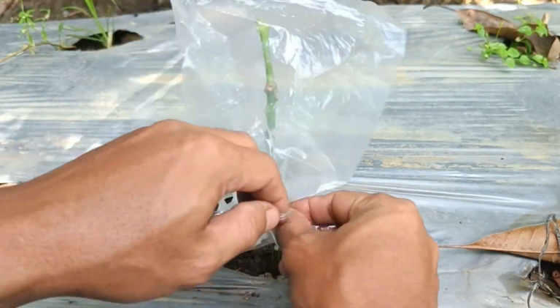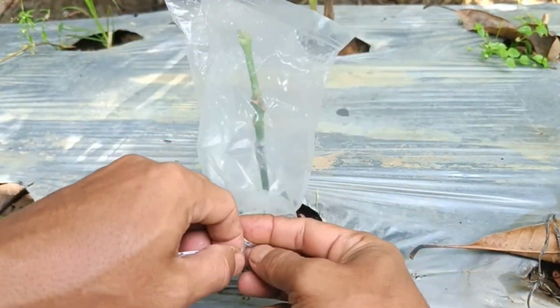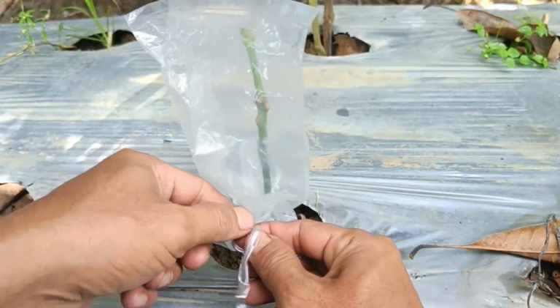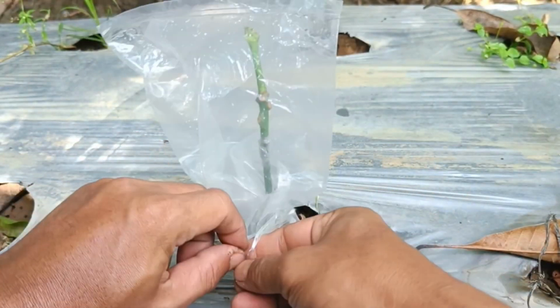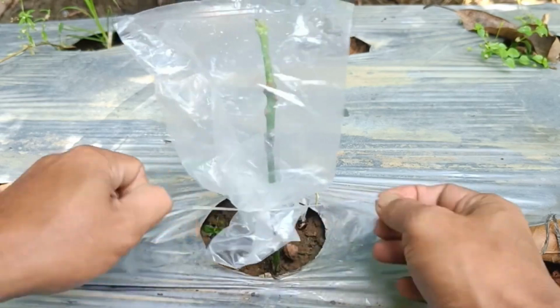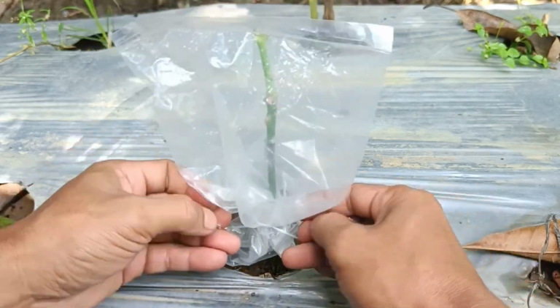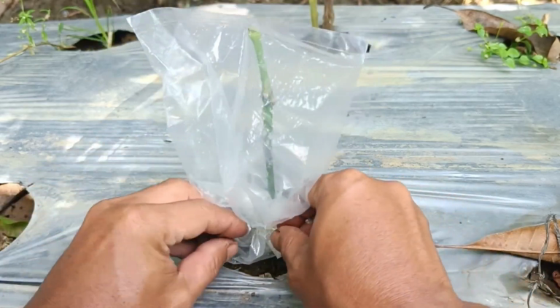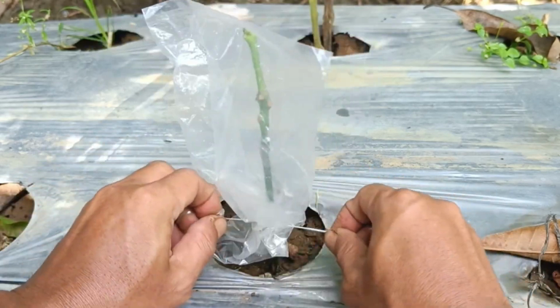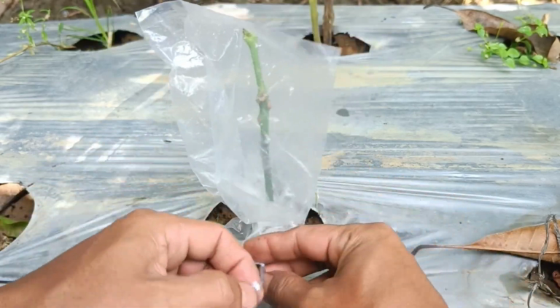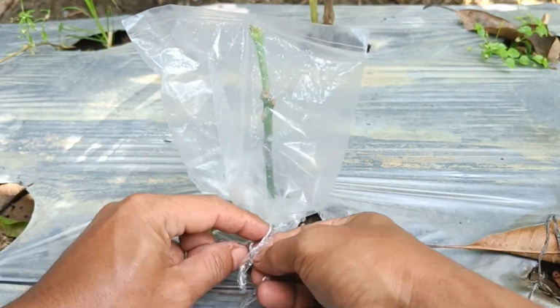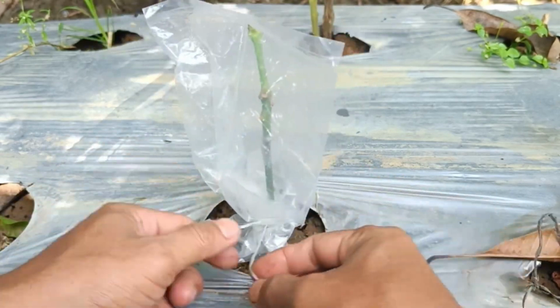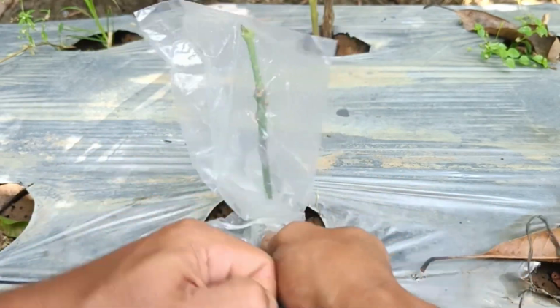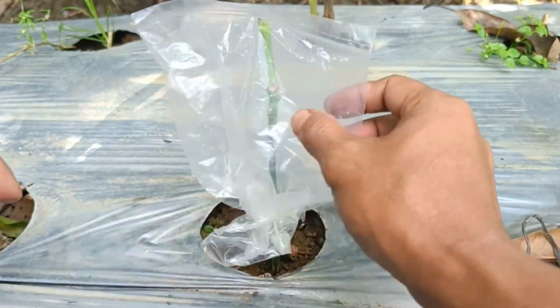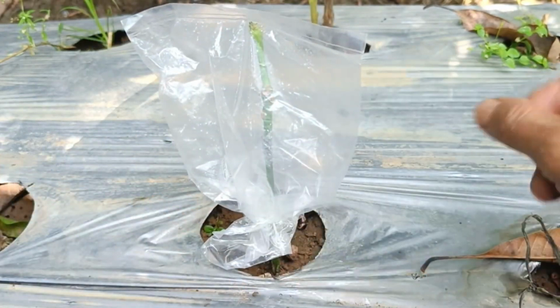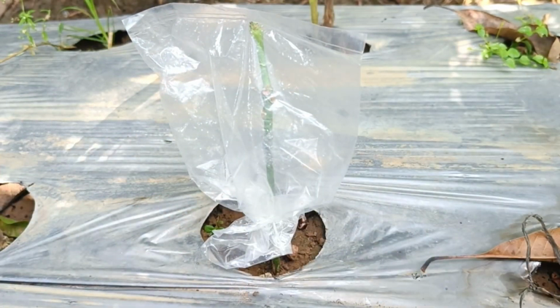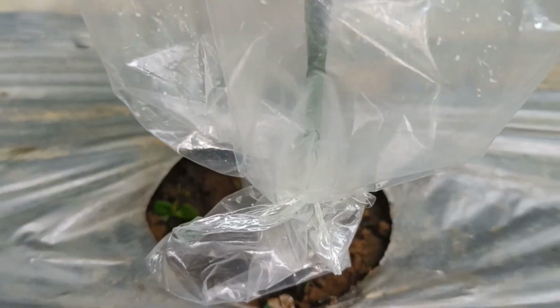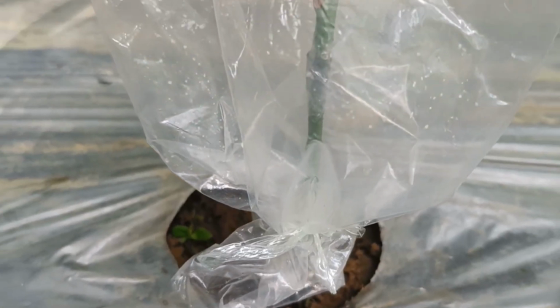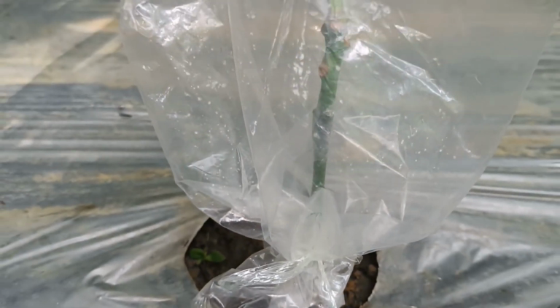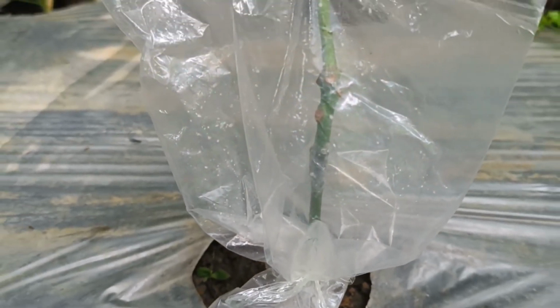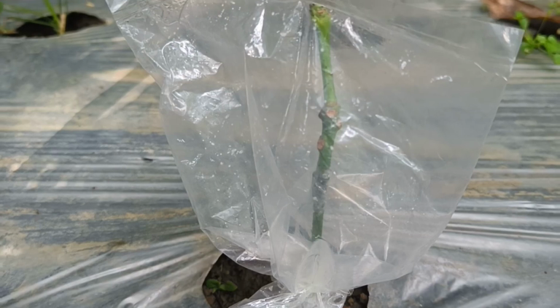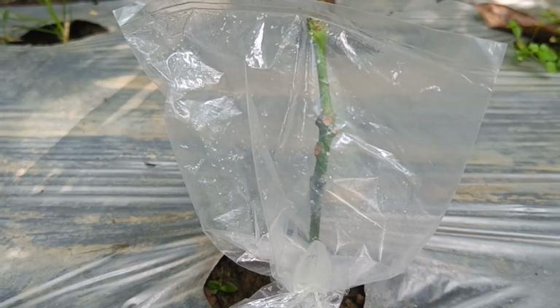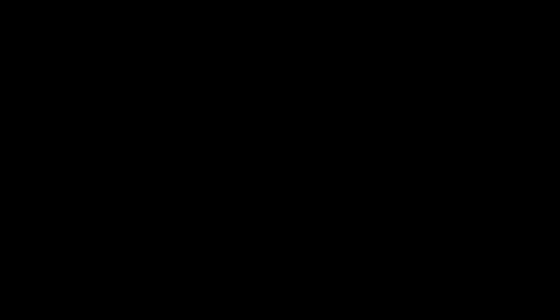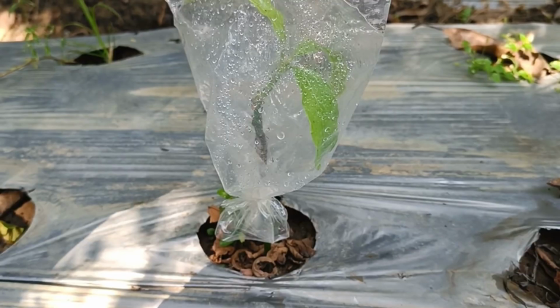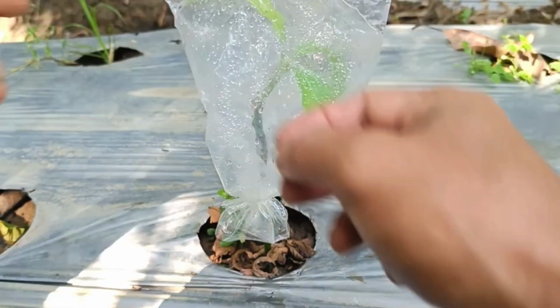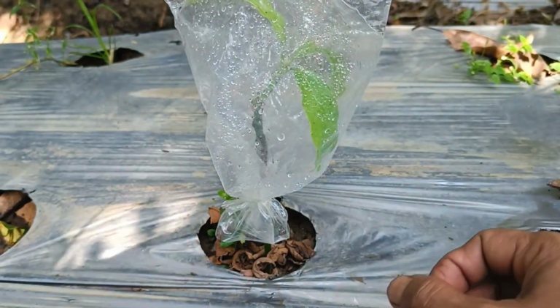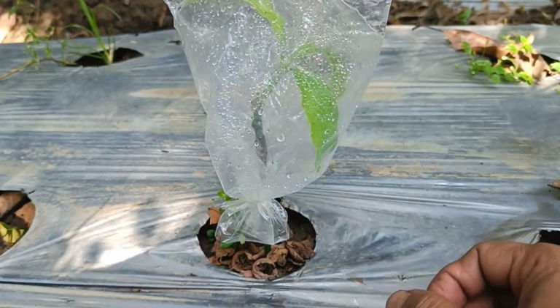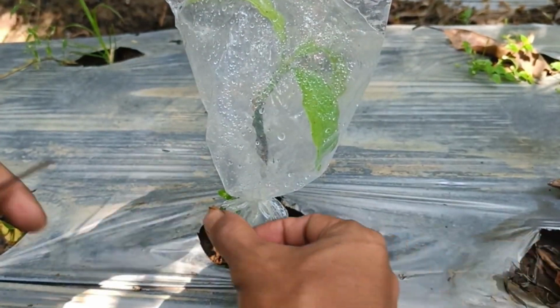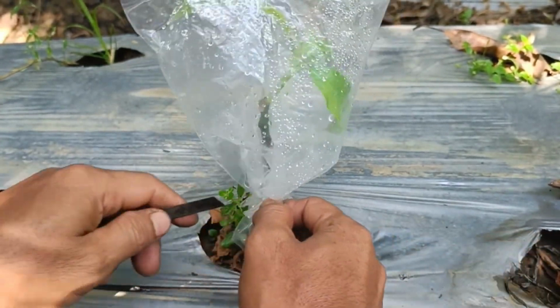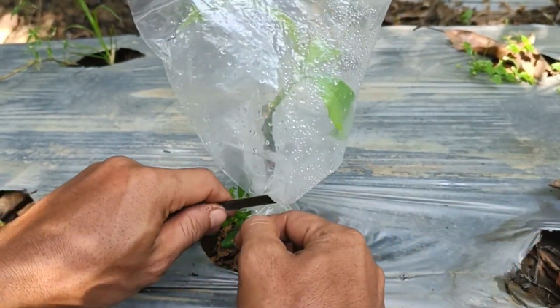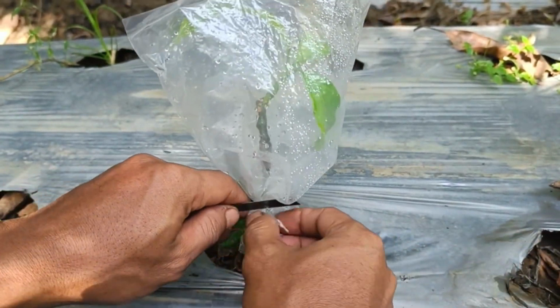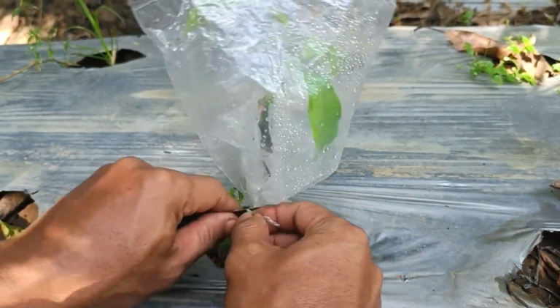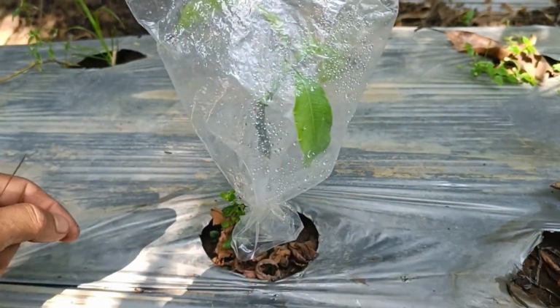Benefits of mango grafting. It speeds up fruiting time — grafted plants usually begin to bear fruit earlier than those grown from seeds, as reported in research by the Ministry of Agriculture.